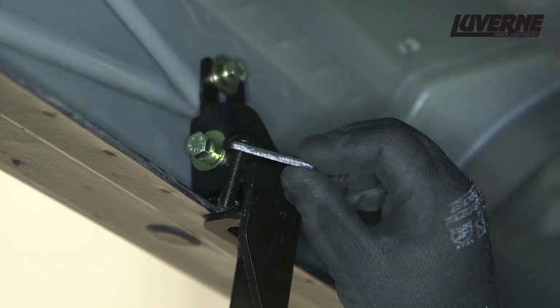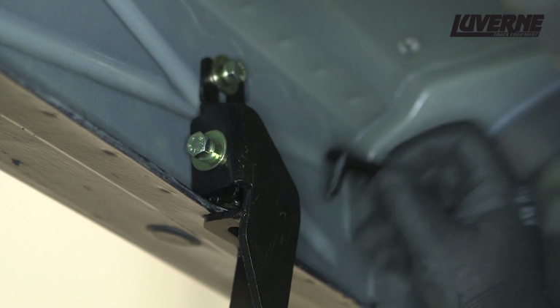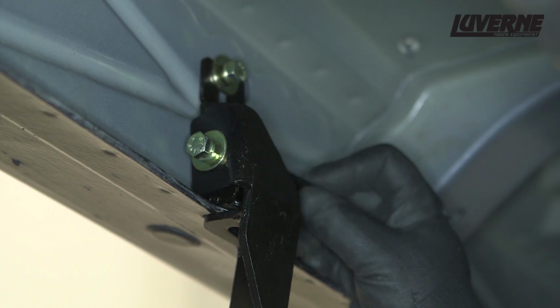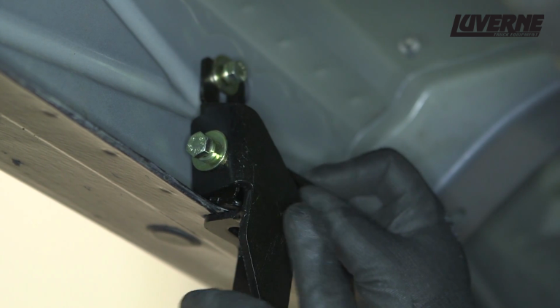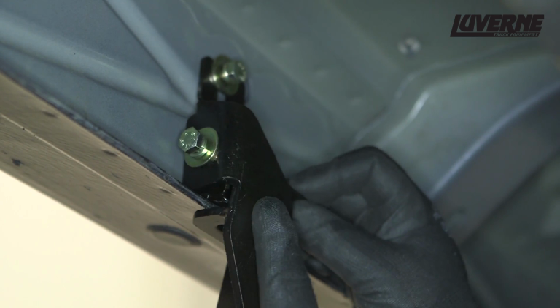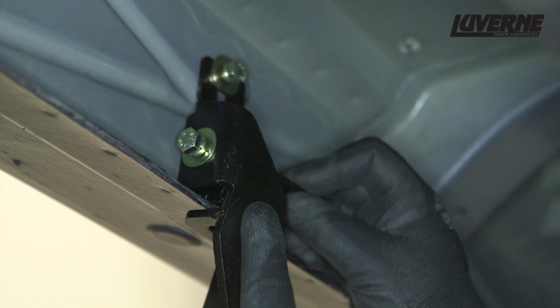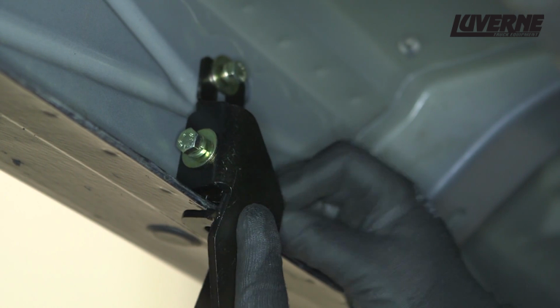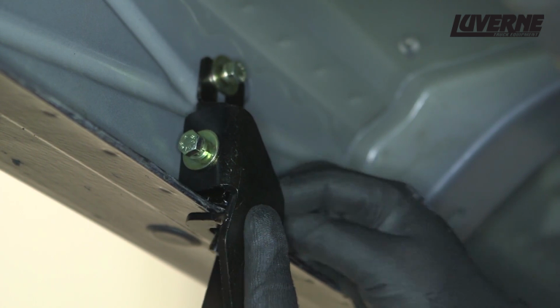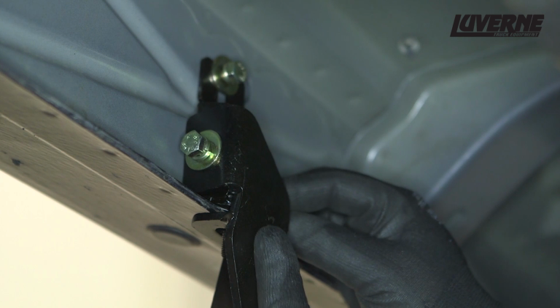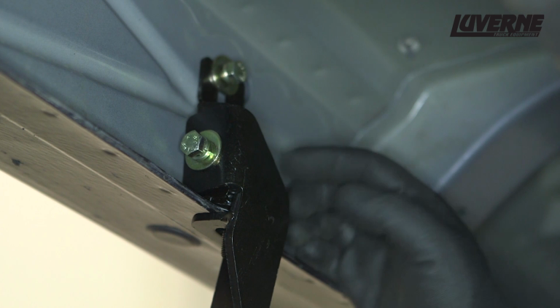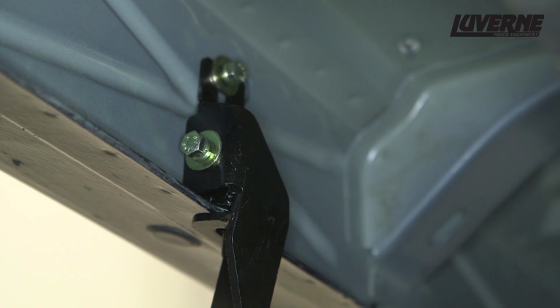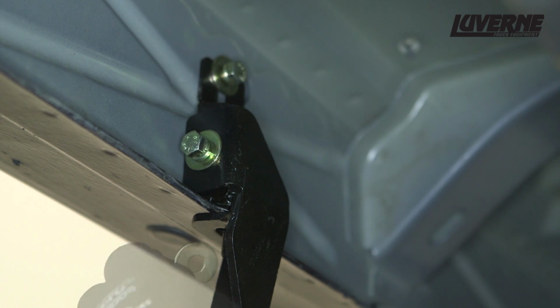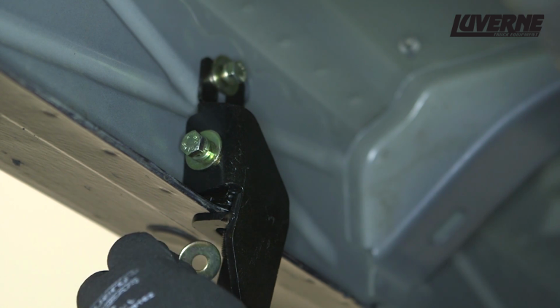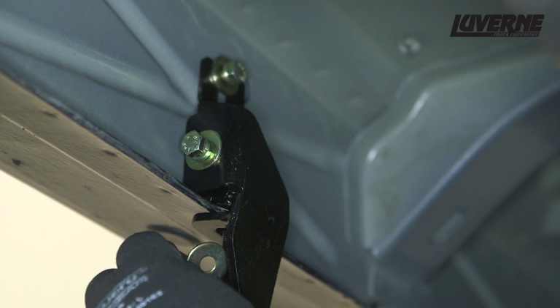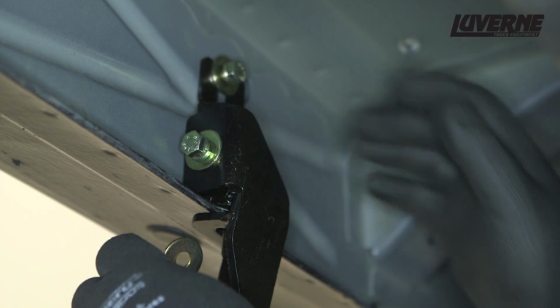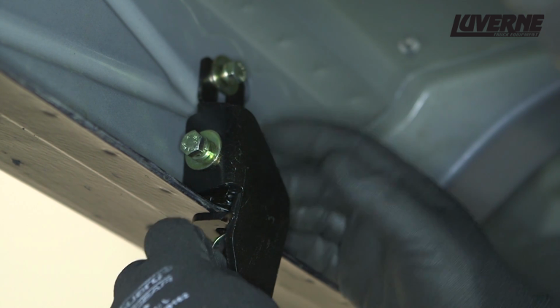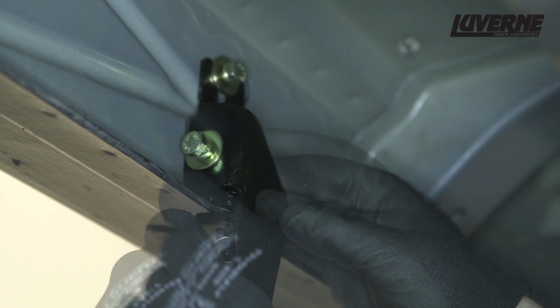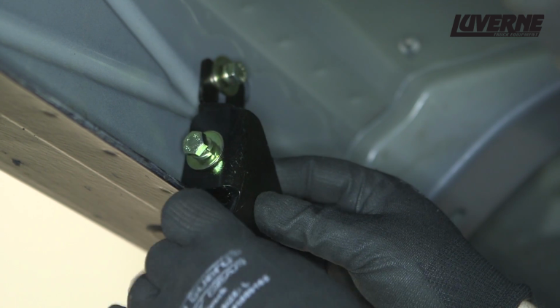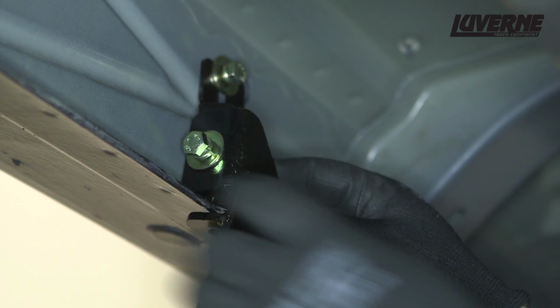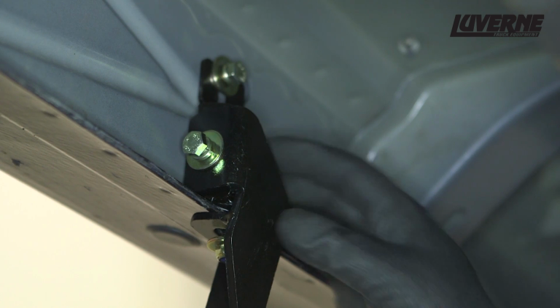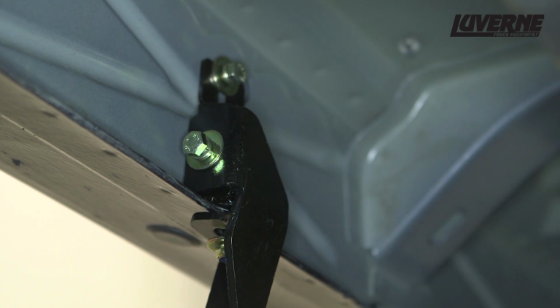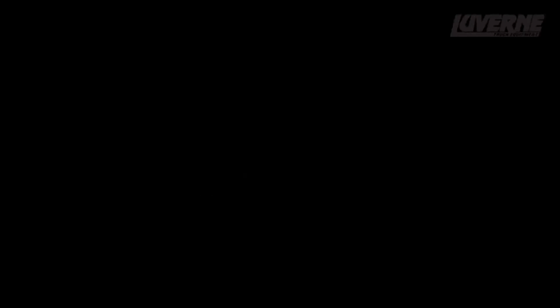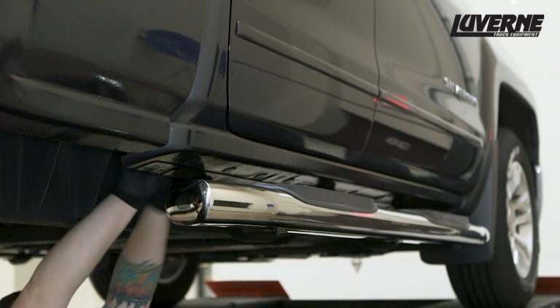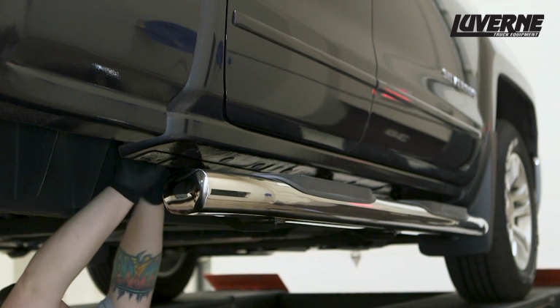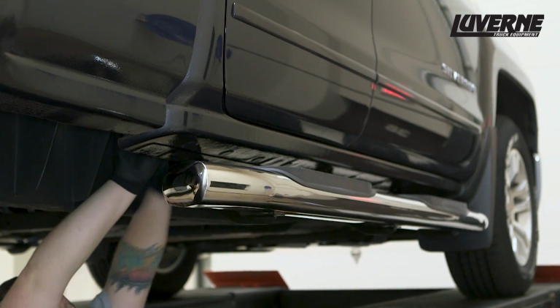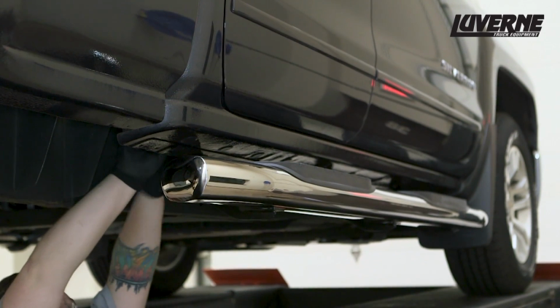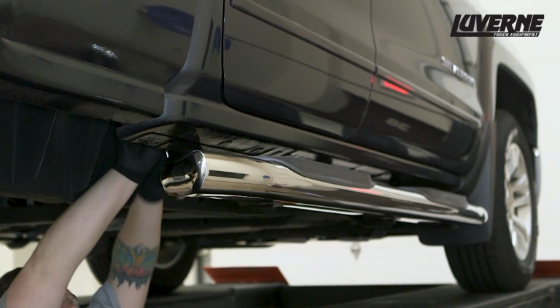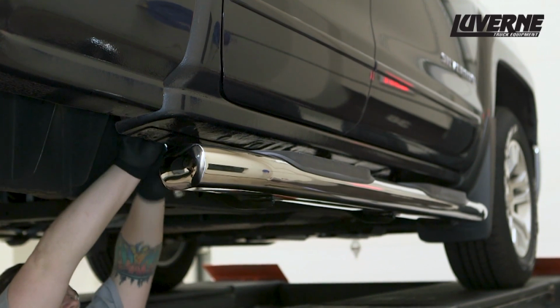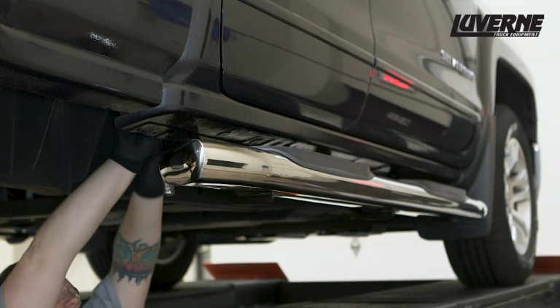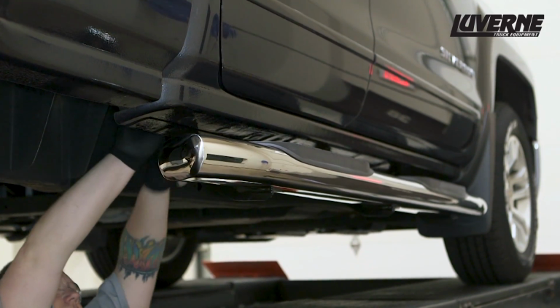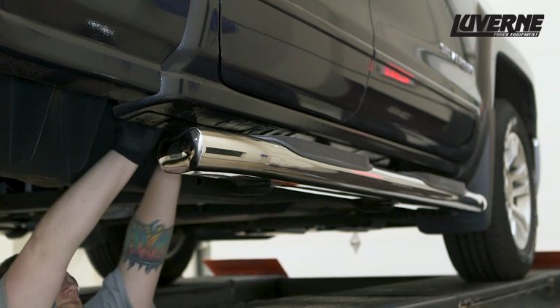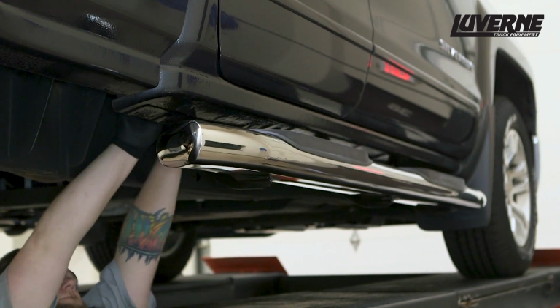If you have the flat tab on the pinch weld, insert the supplied bolt plate through the tab and the brackets and attach with an 8mm flat washer and nylock nut. Finish the installation by installing the remaining brackets and sidebar as done on the driver's side.